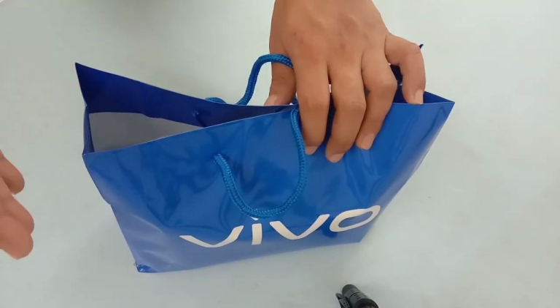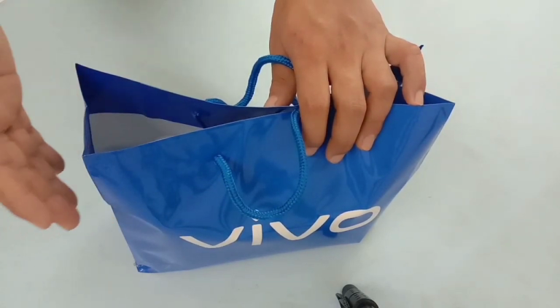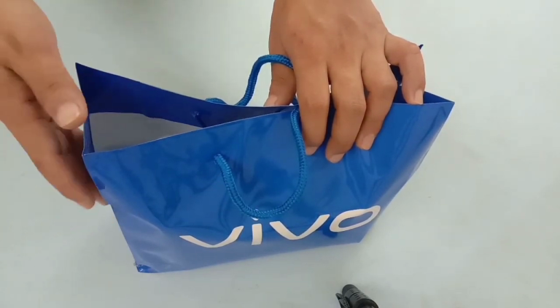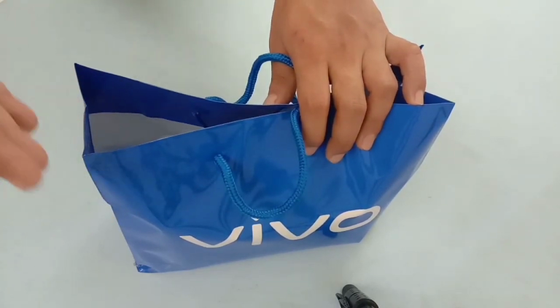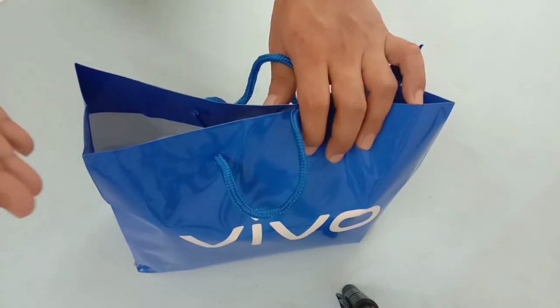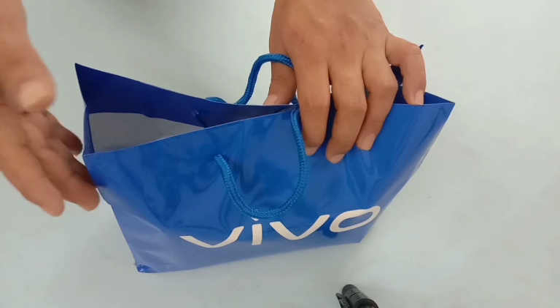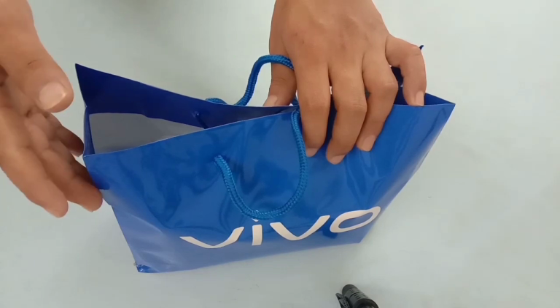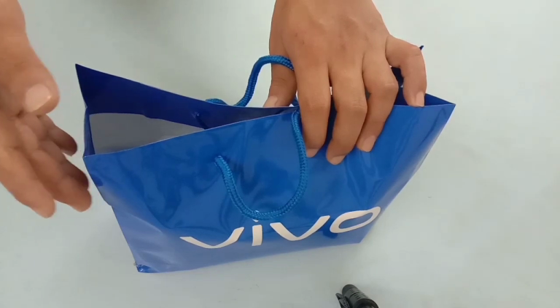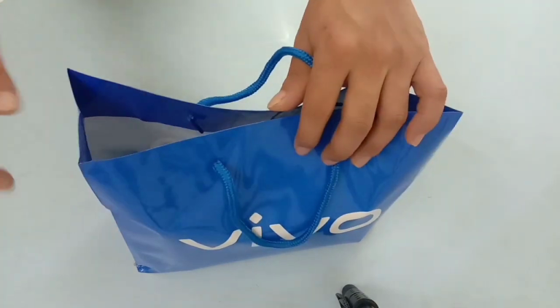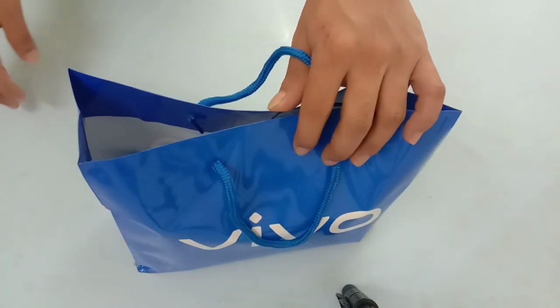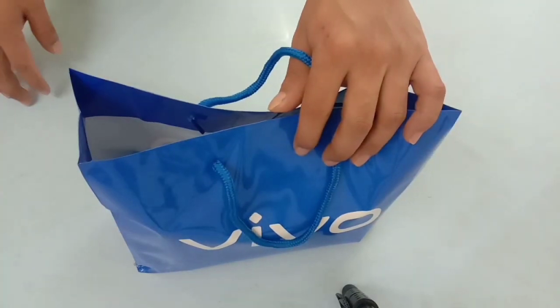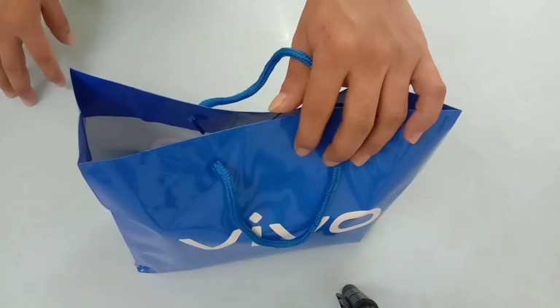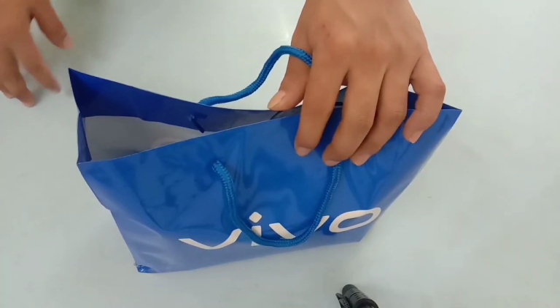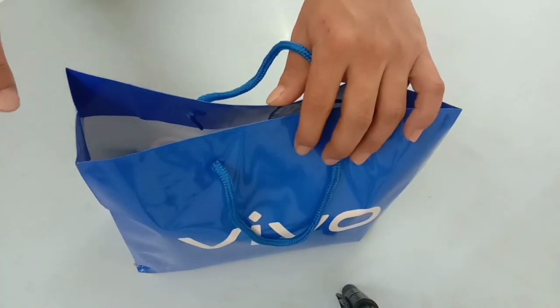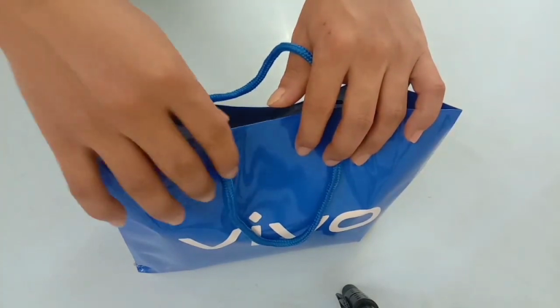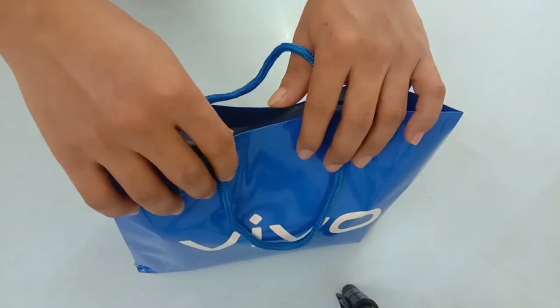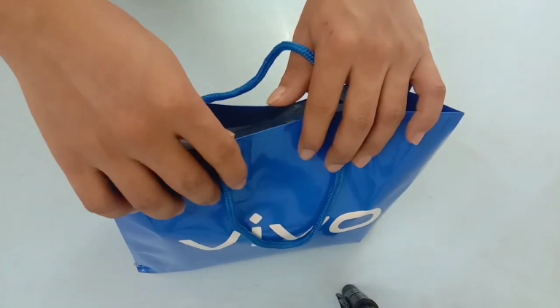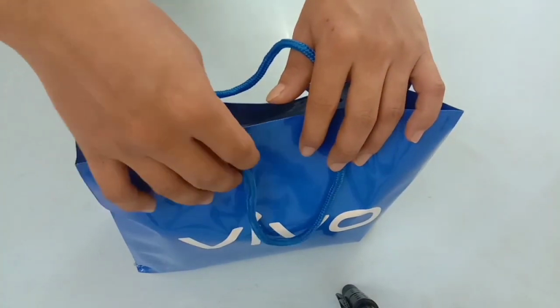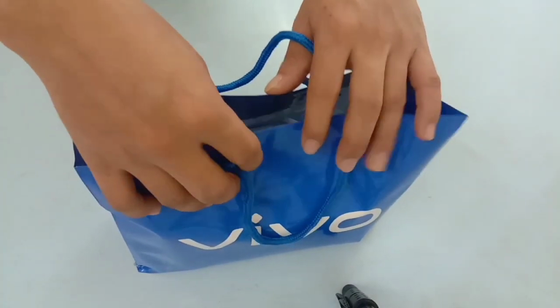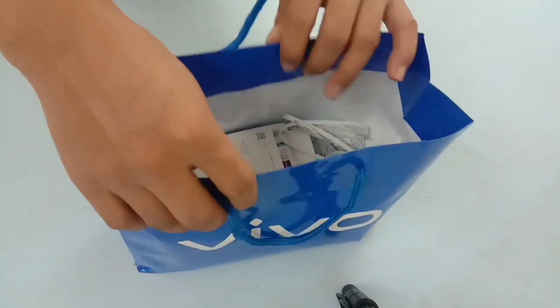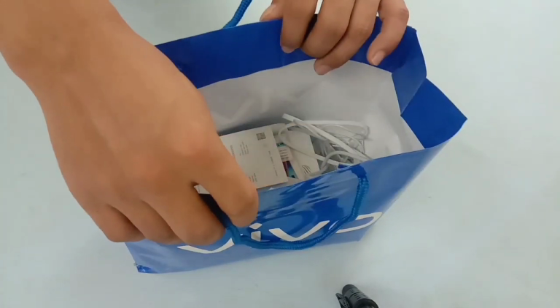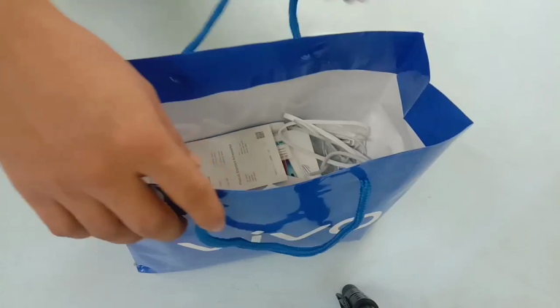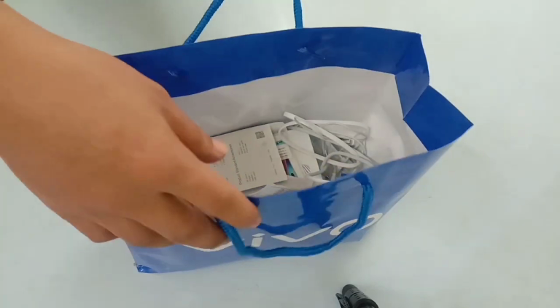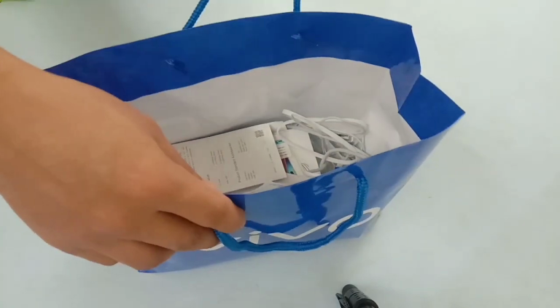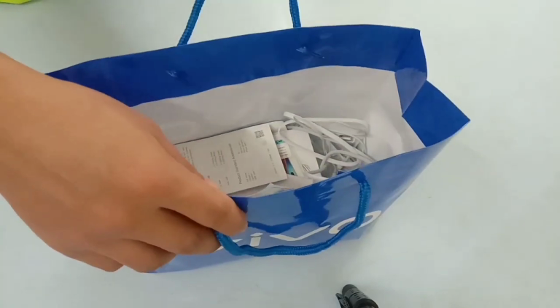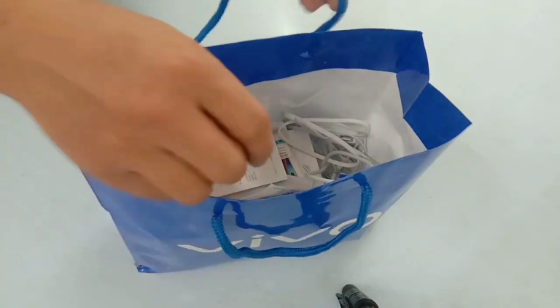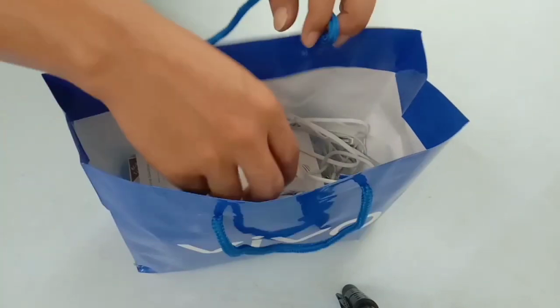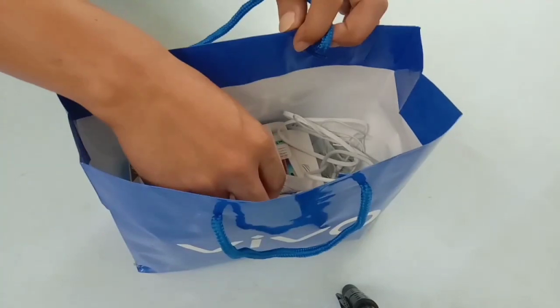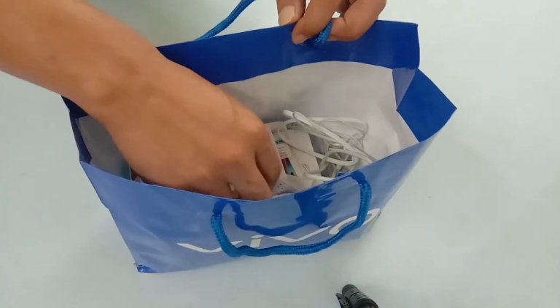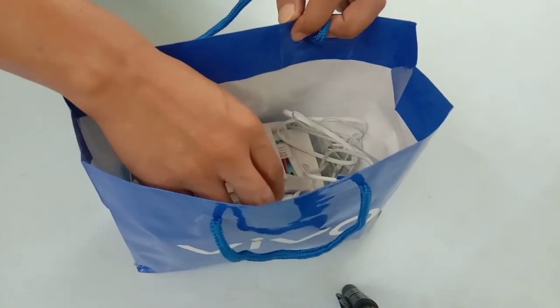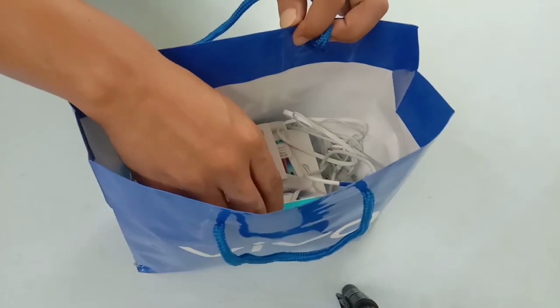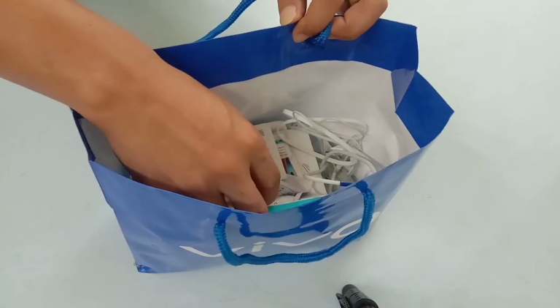I will go to unboxing now. I will go to the next video and see the video. We have a small device here.